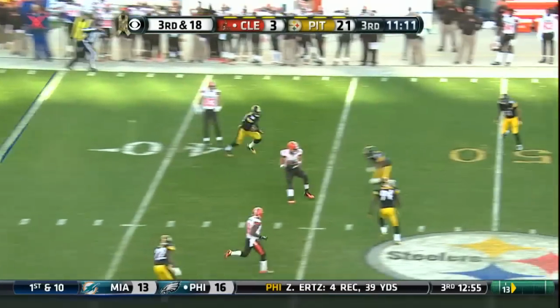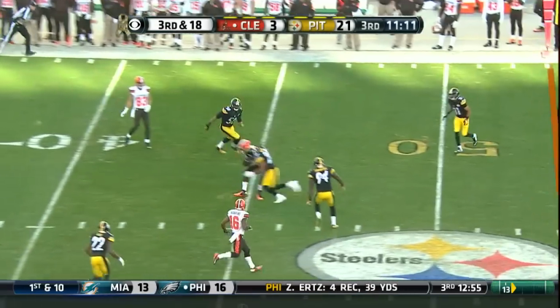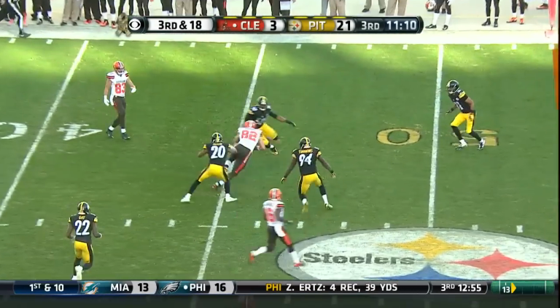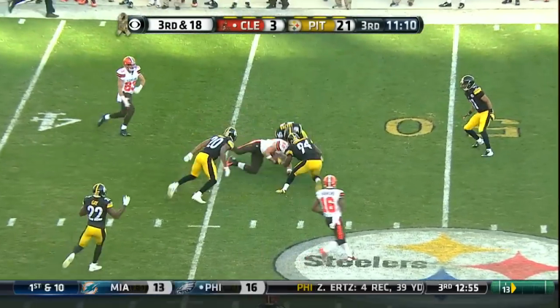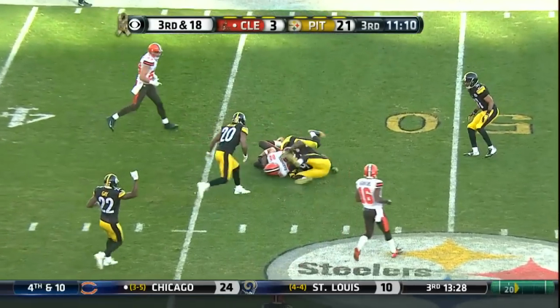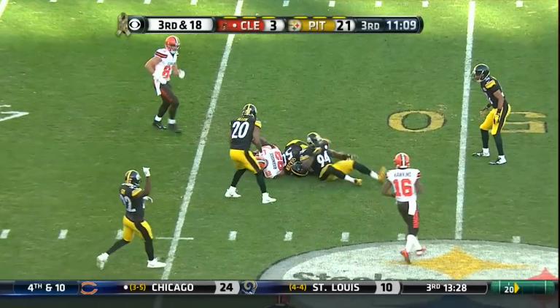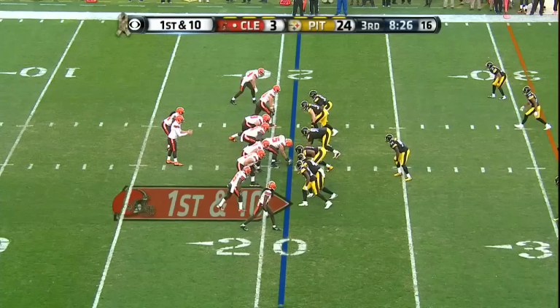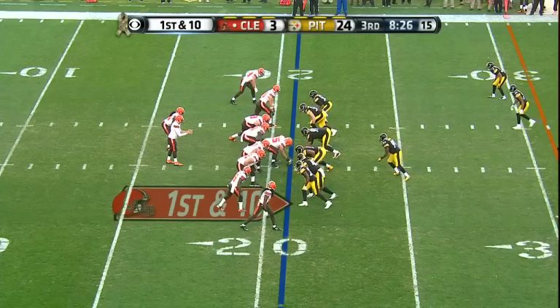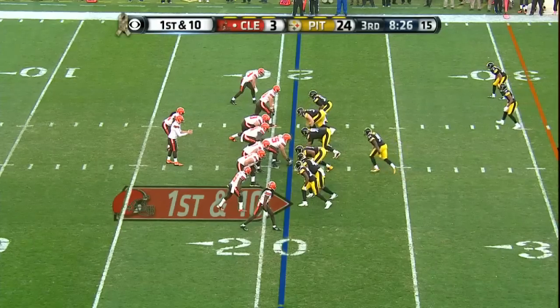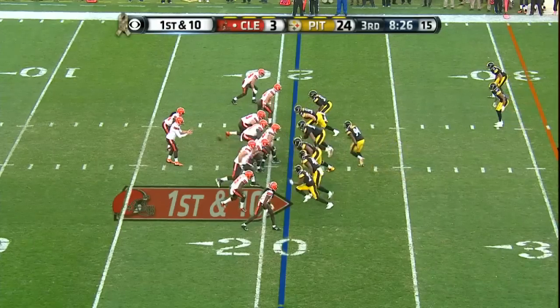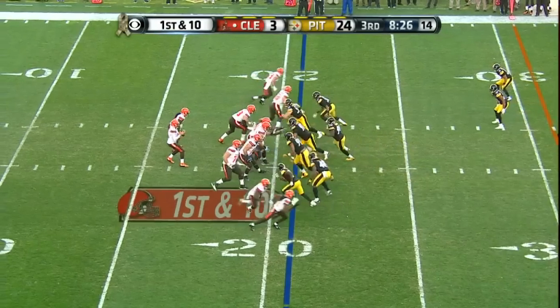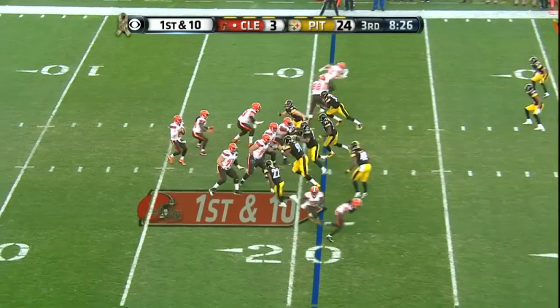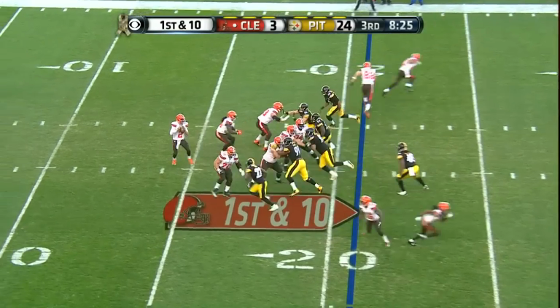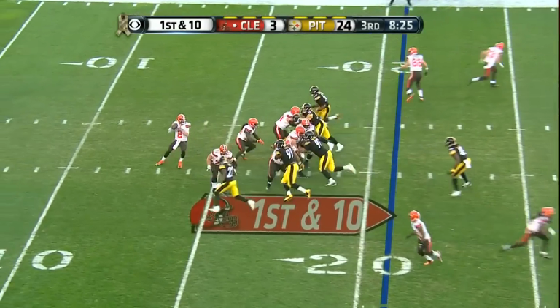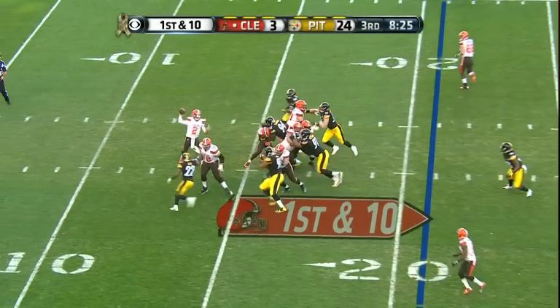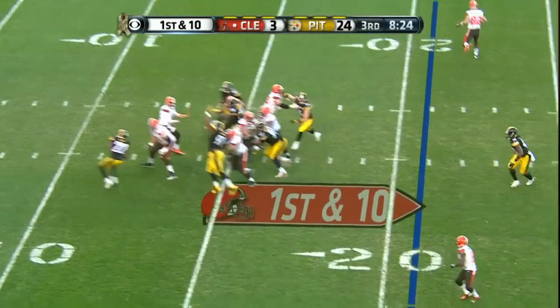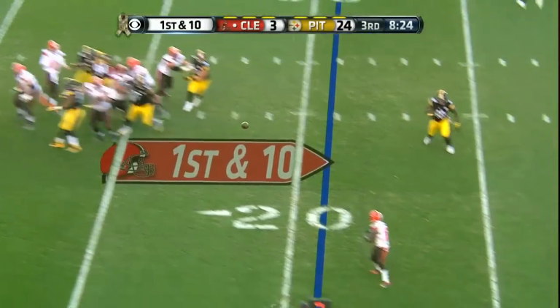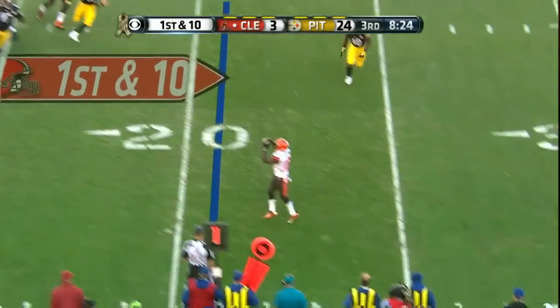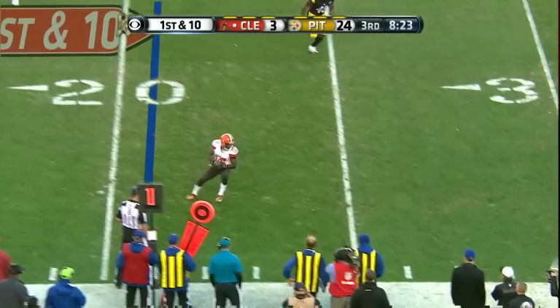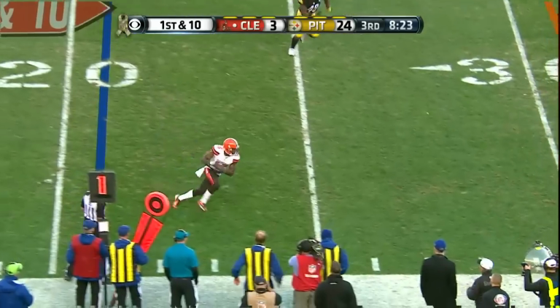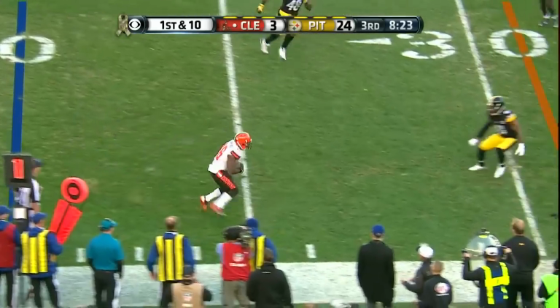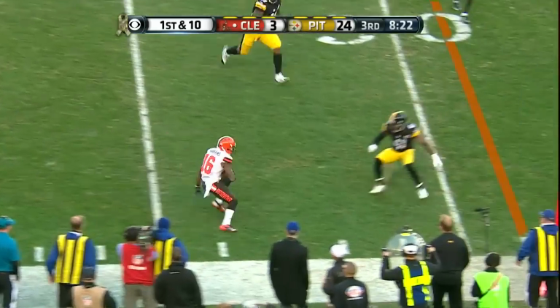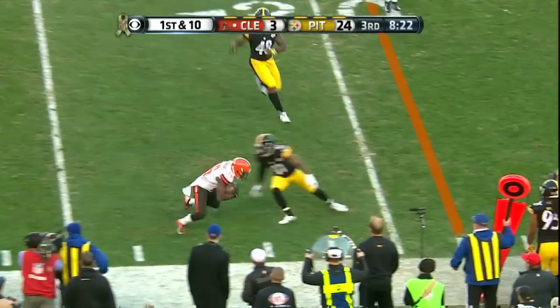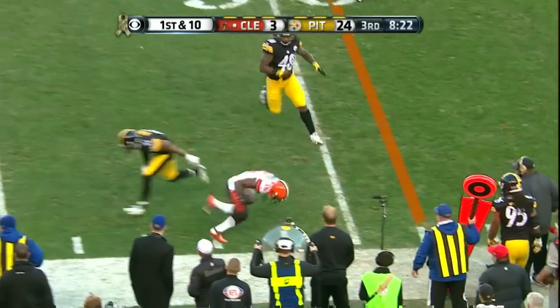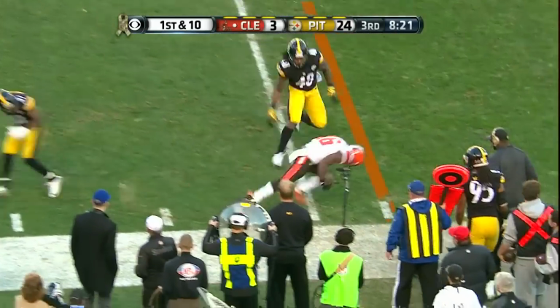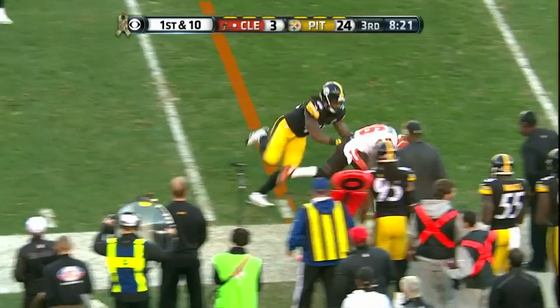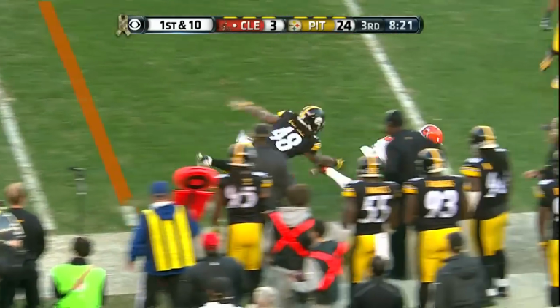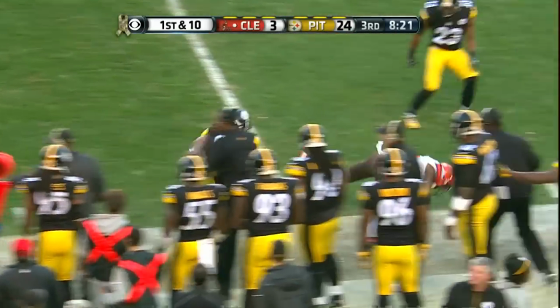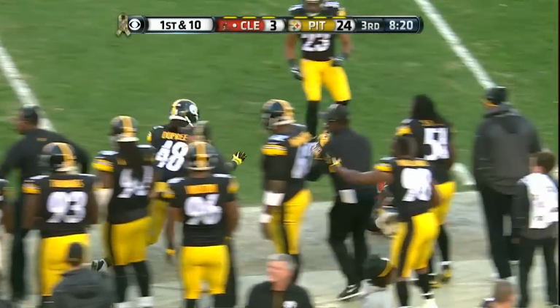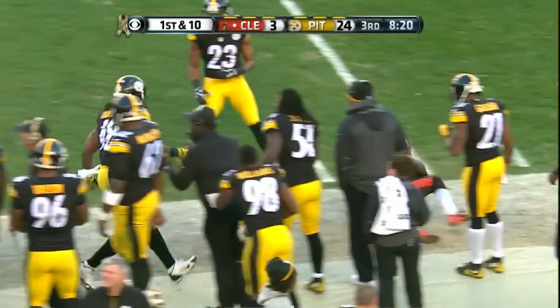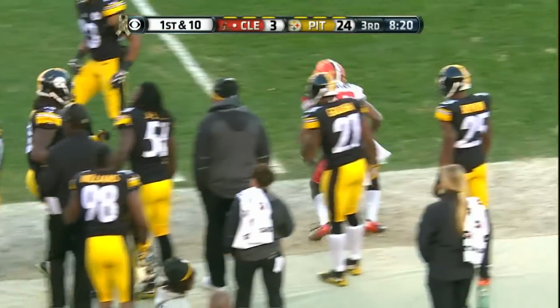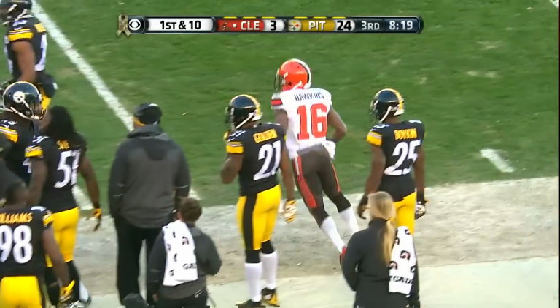Manziel over the middle. They trail by 21. Manziel gets rid of it and it hits Hawkins along the sideline. That's extra yards.